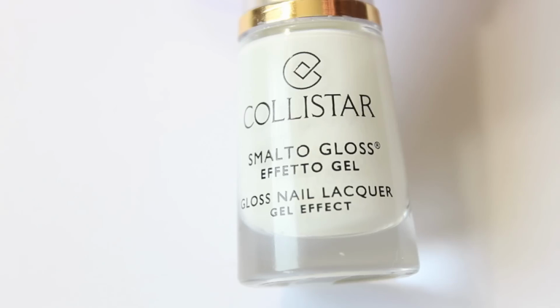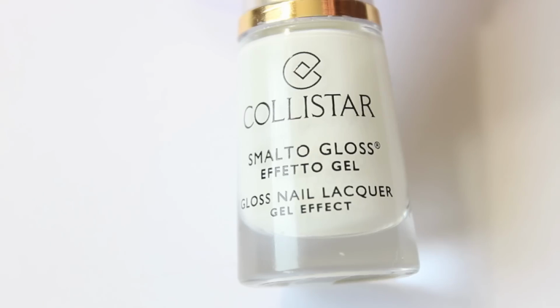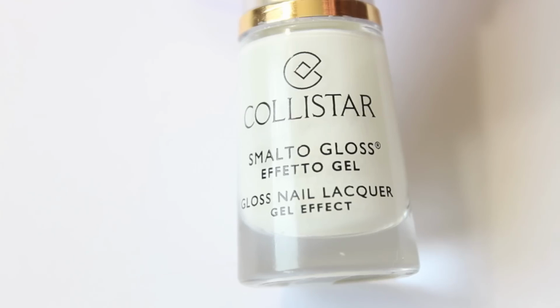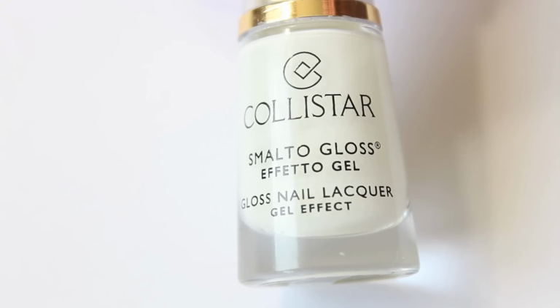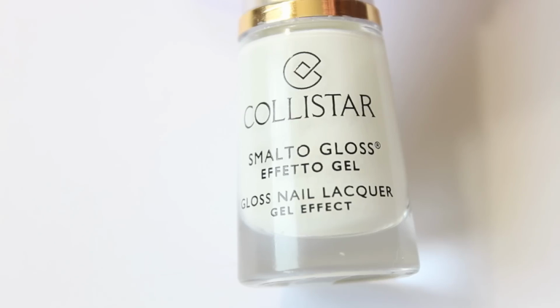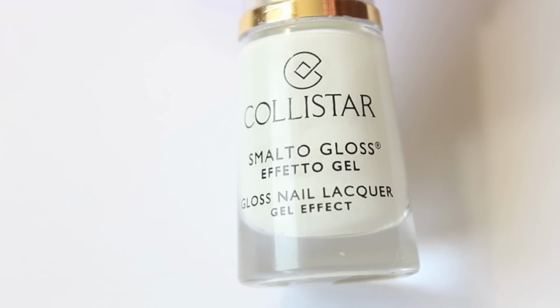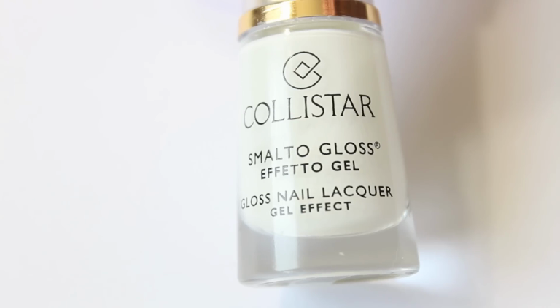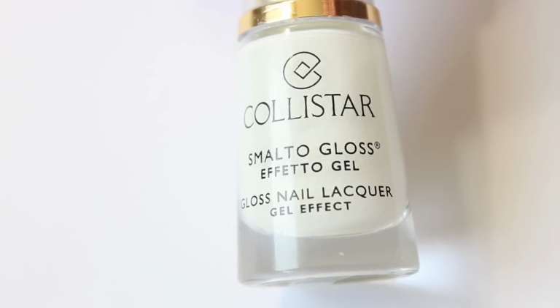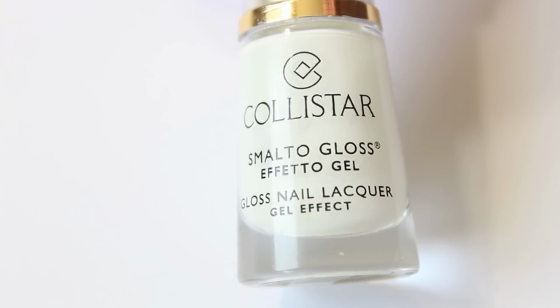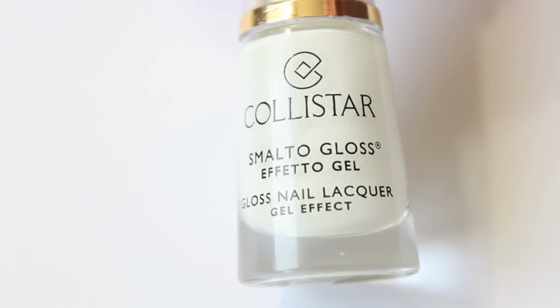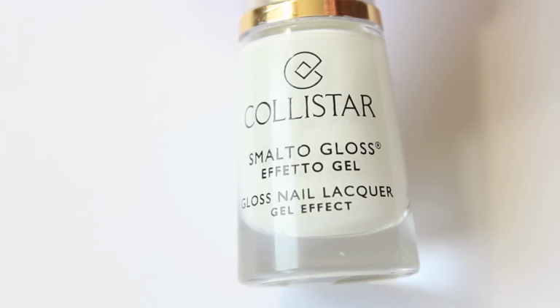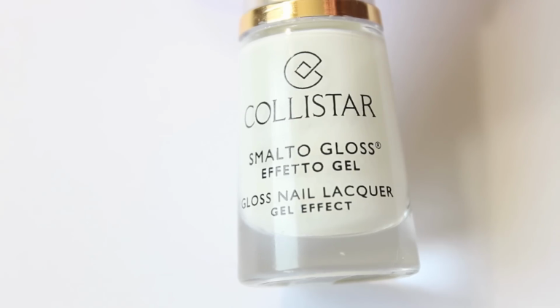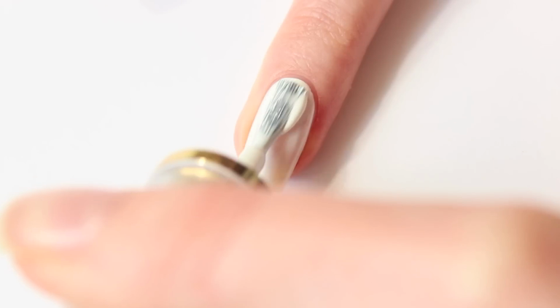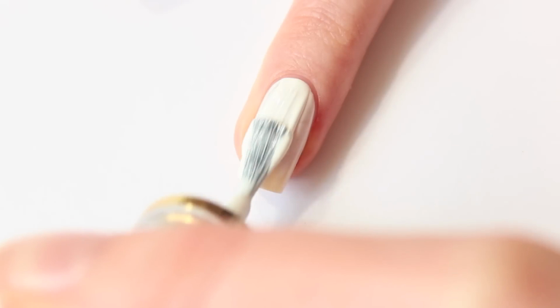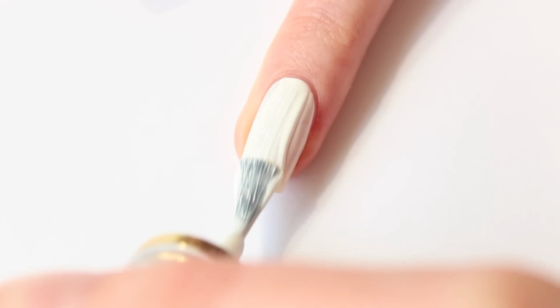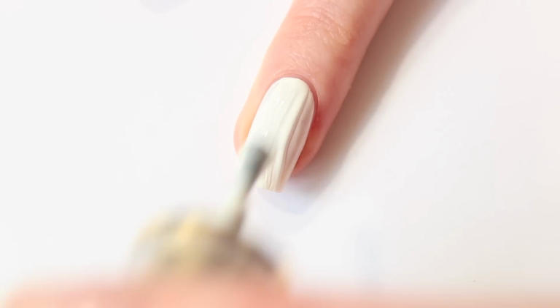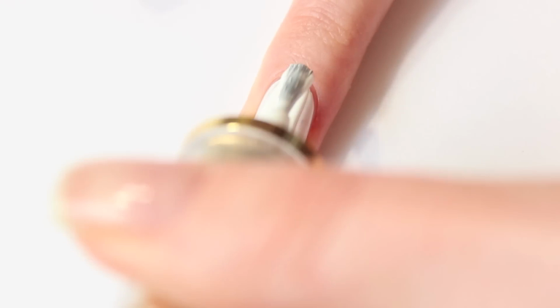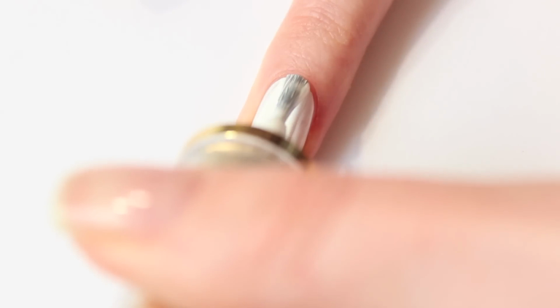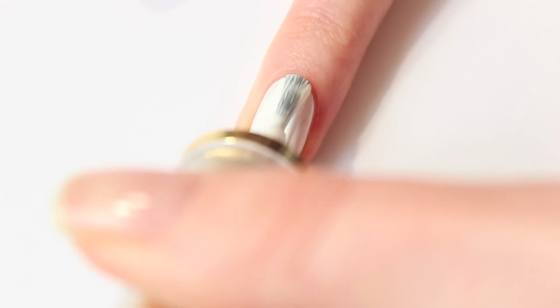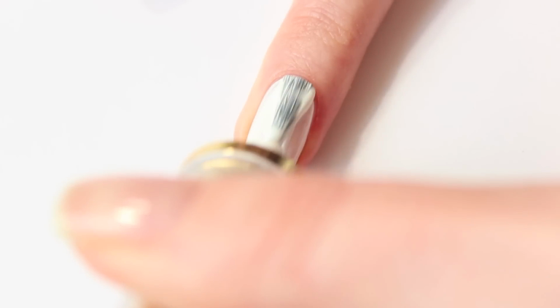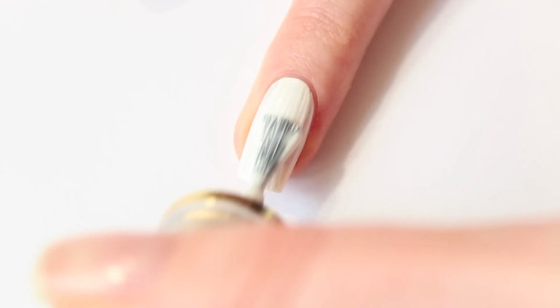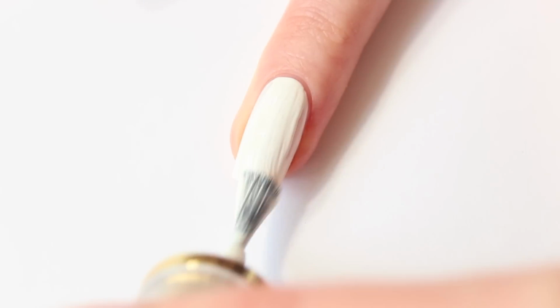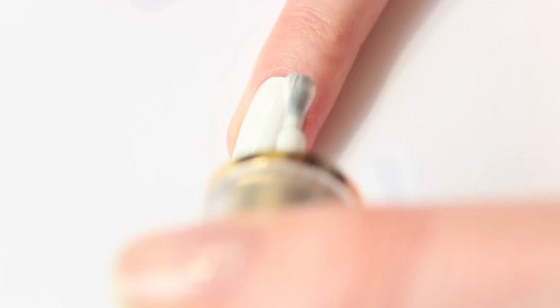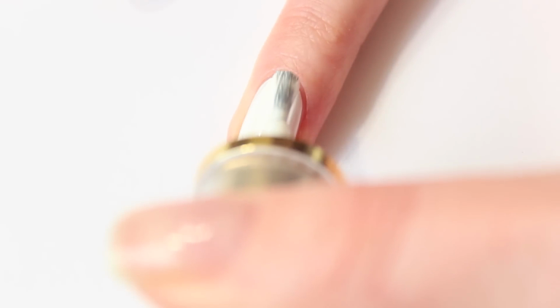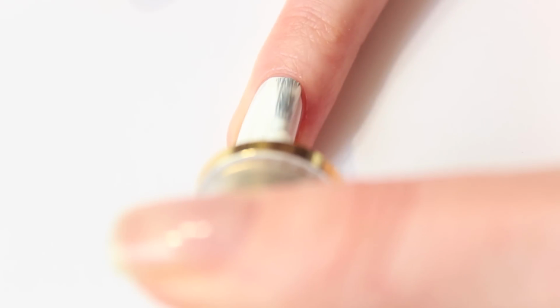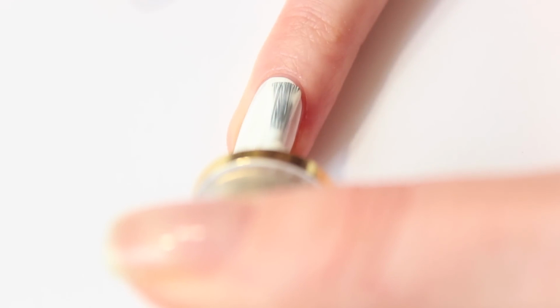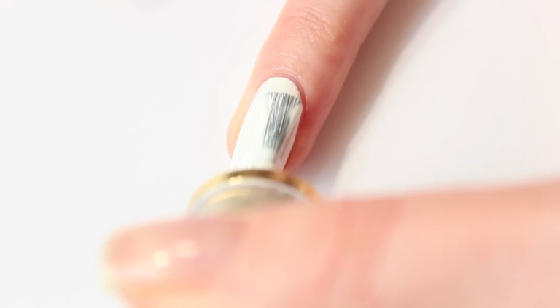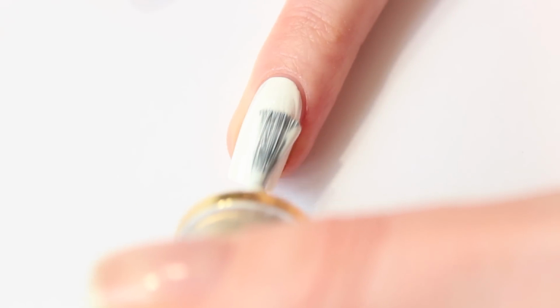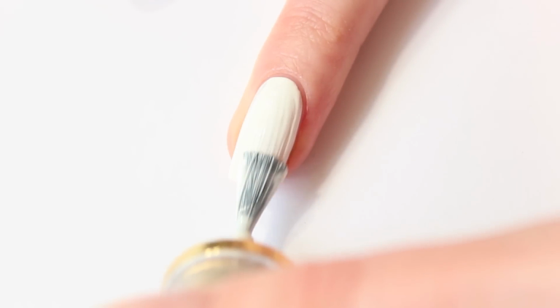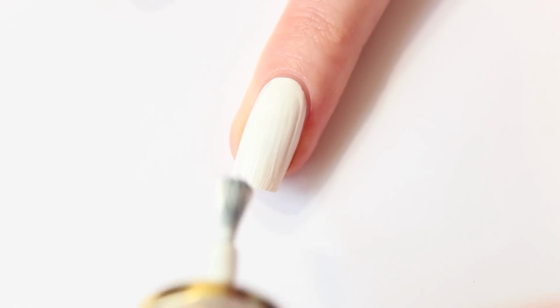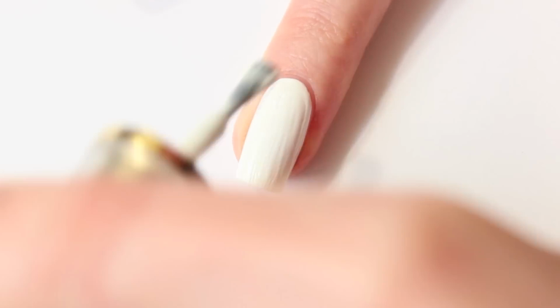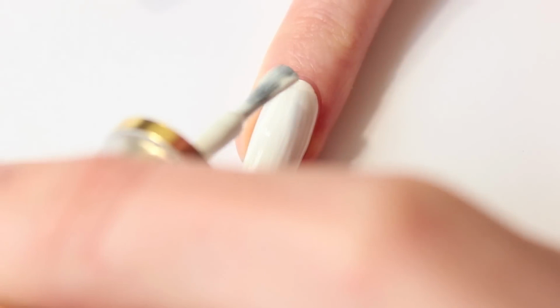First I'm going to start with Colestar Blanco French. Apply a white polish all over your nail and wait till it's dry before going on with the next step.